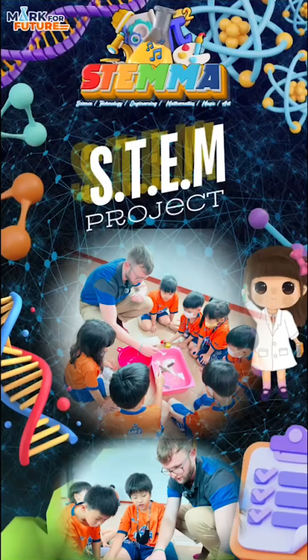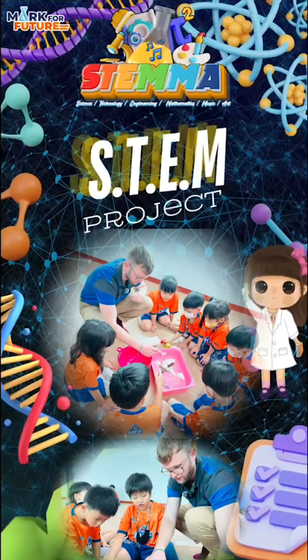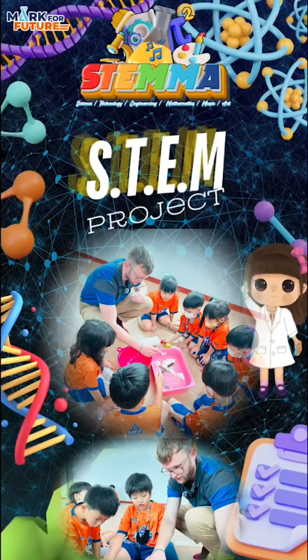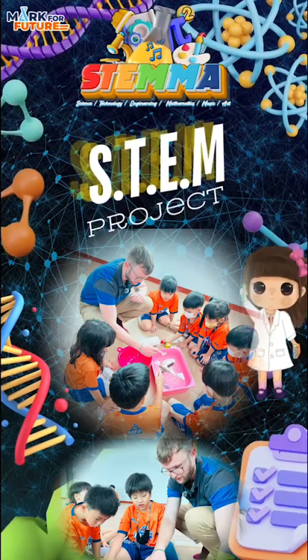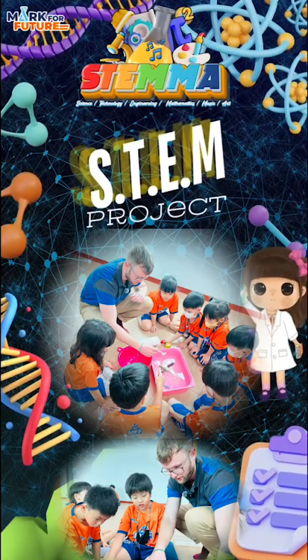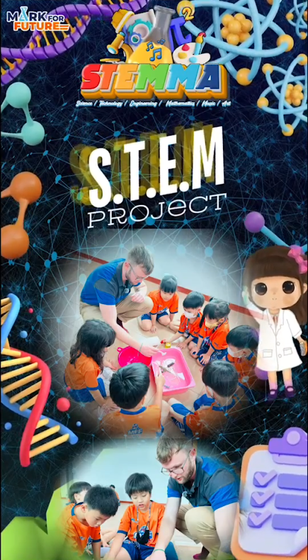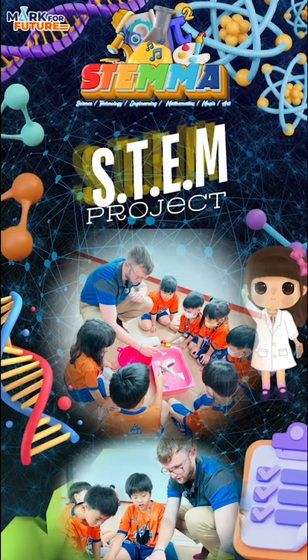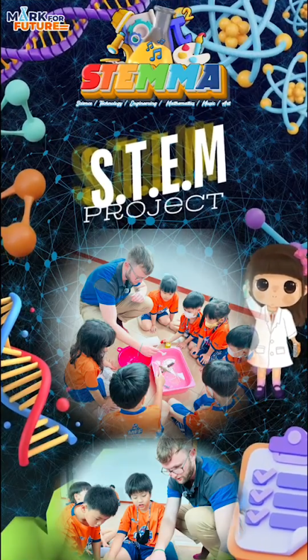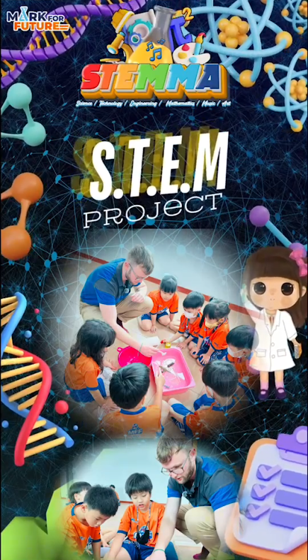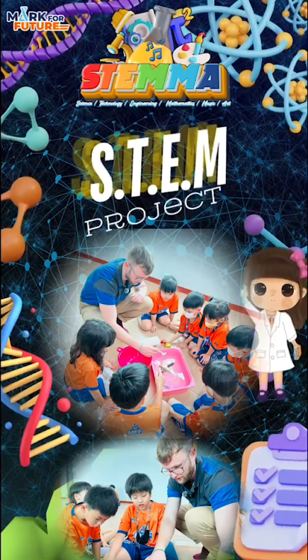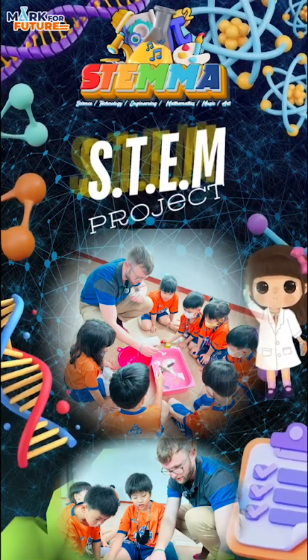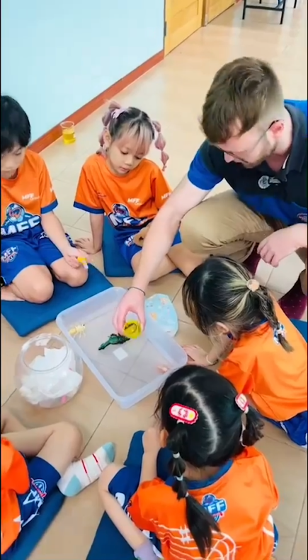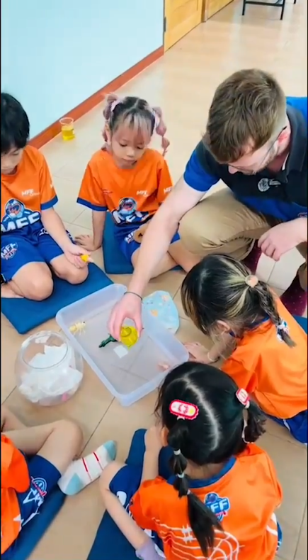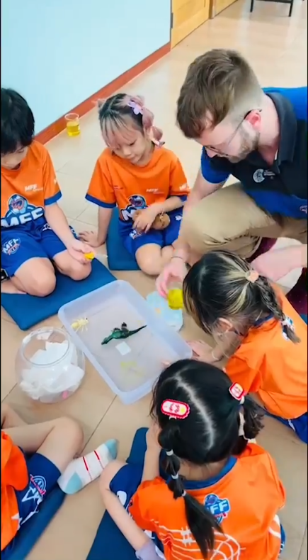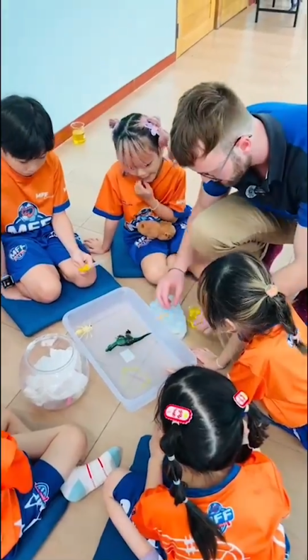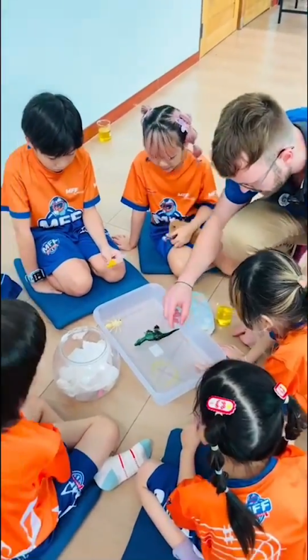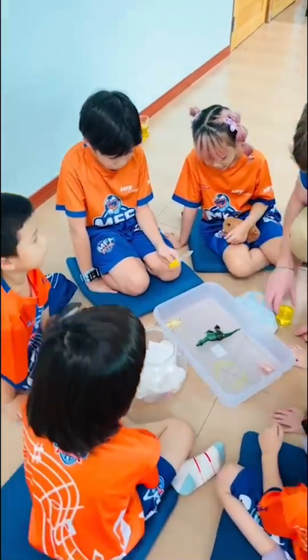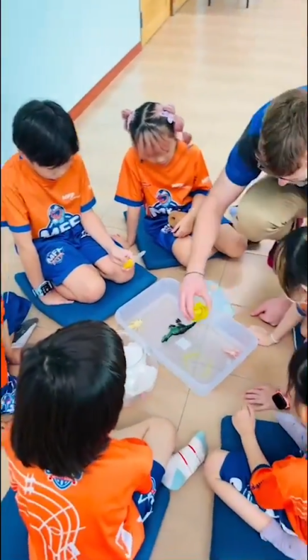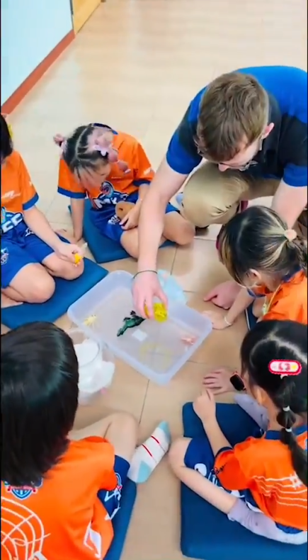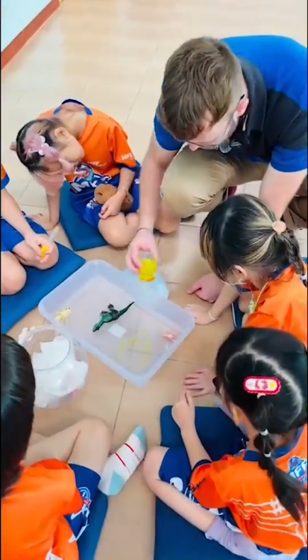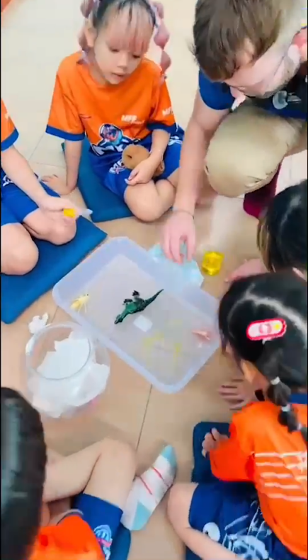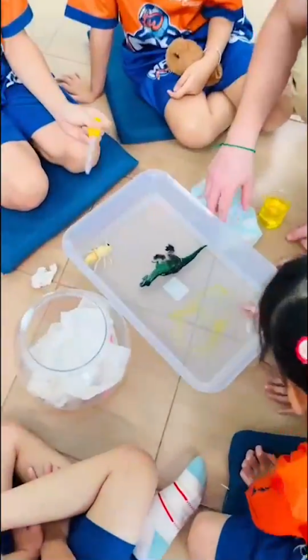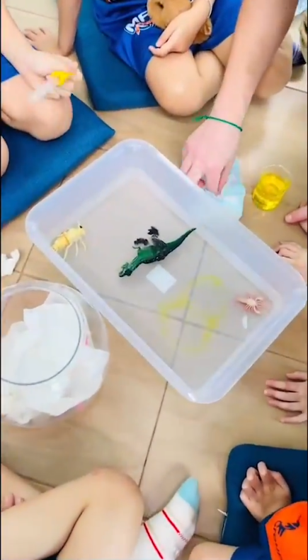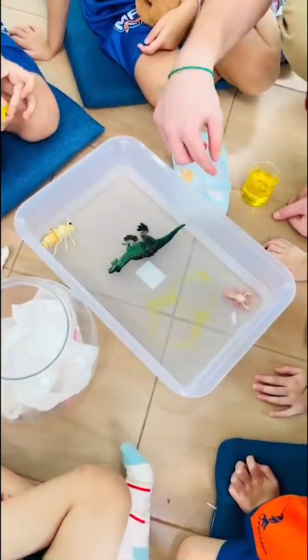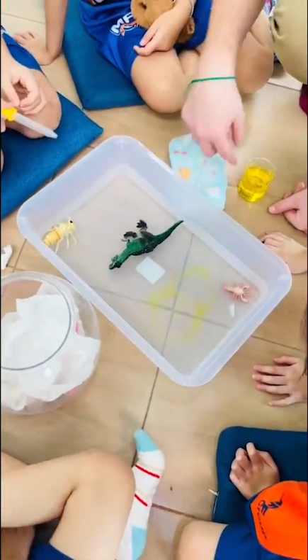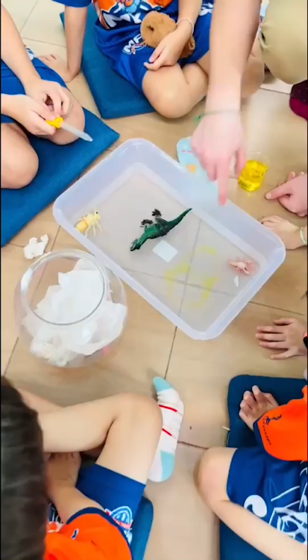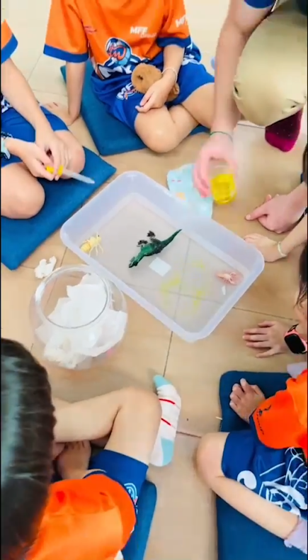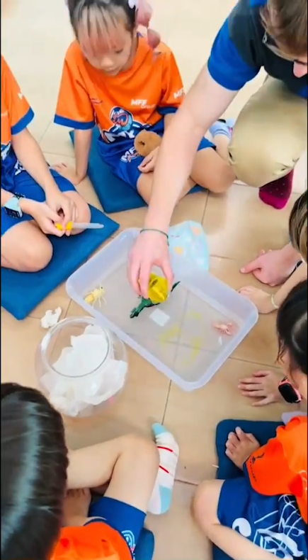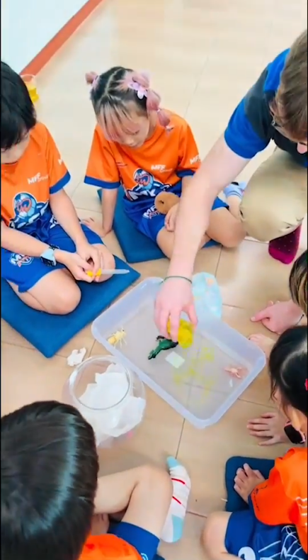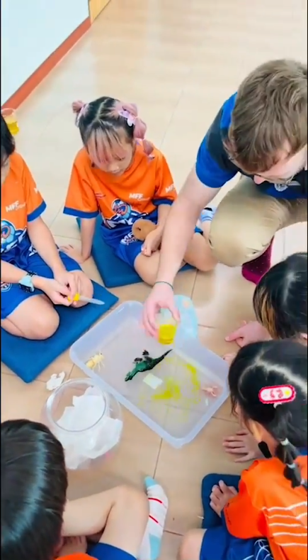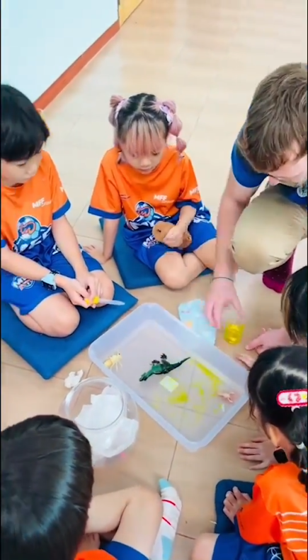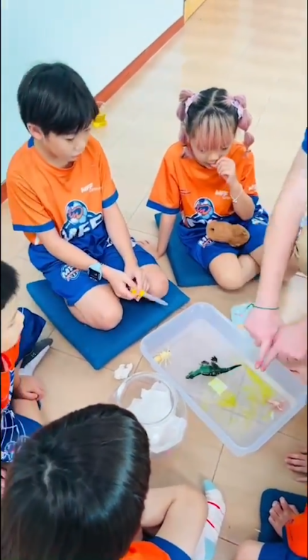STEM Mark — a programme for future bilingual kindergarten and primary school students with a music and technology focus. STEM project.